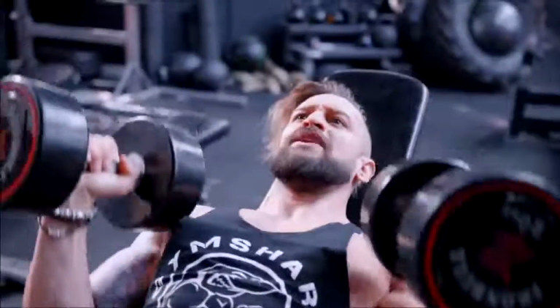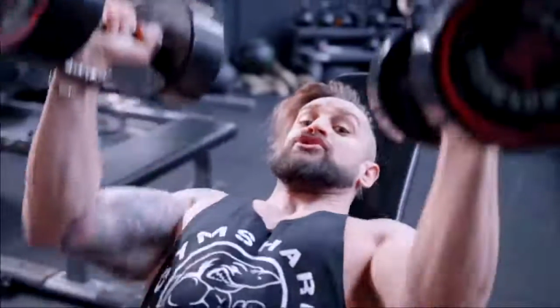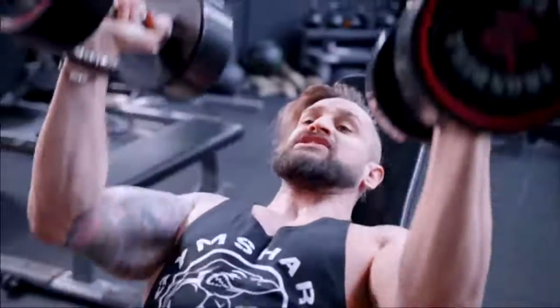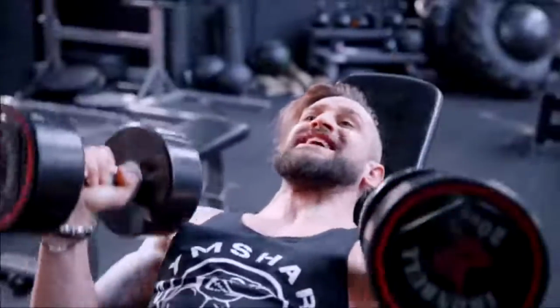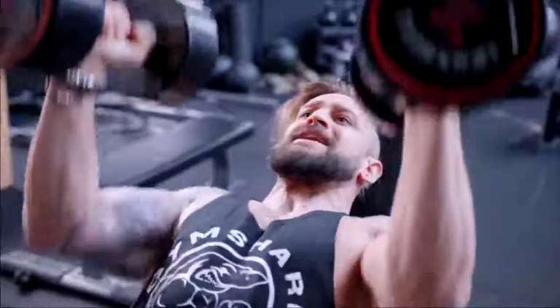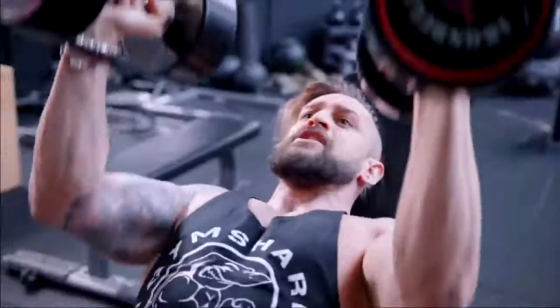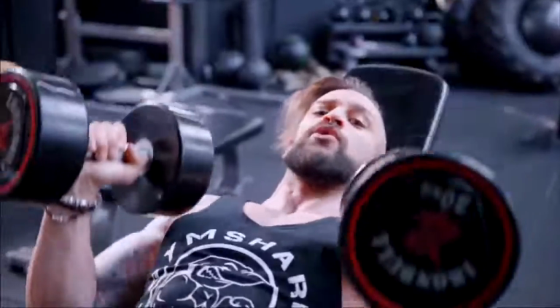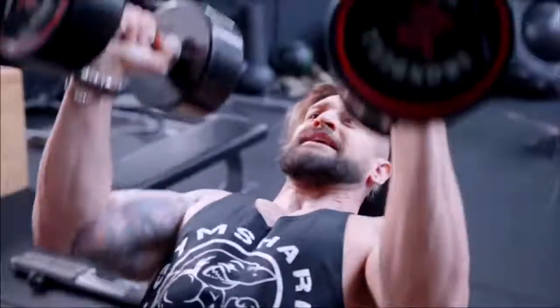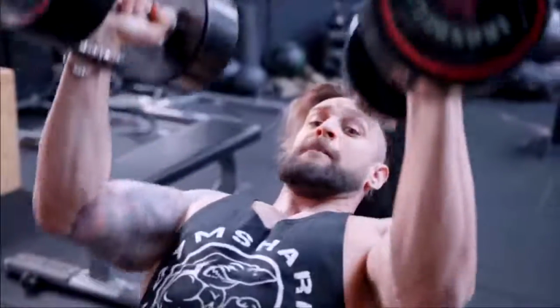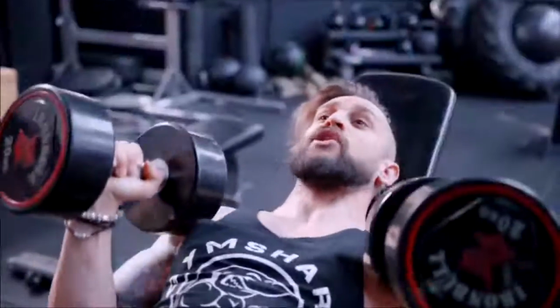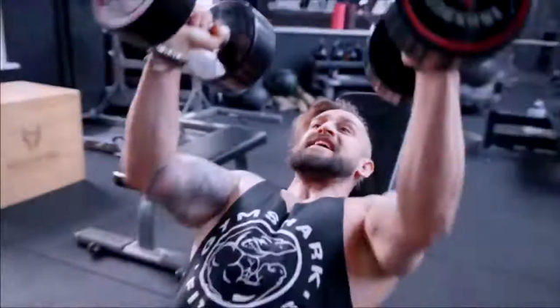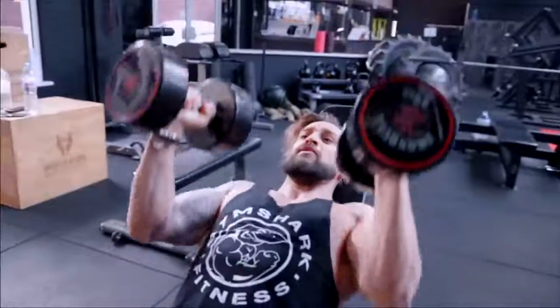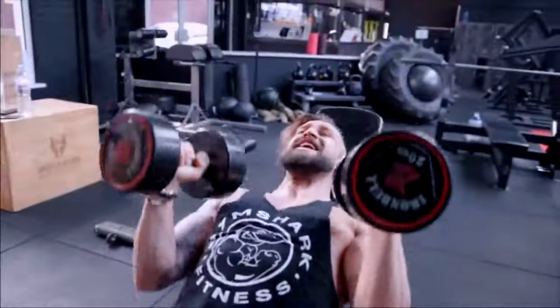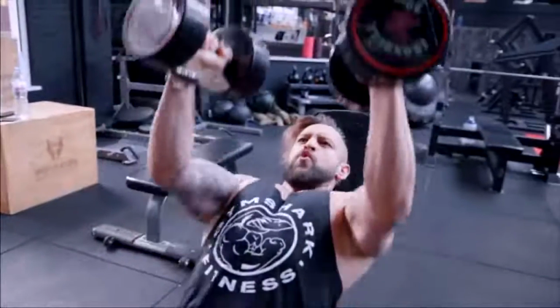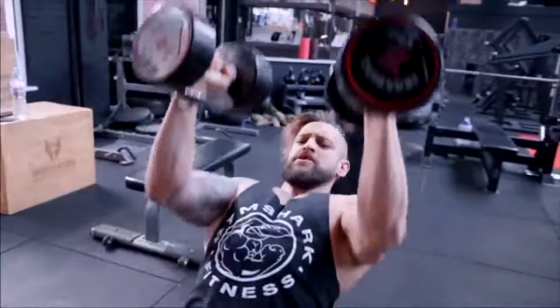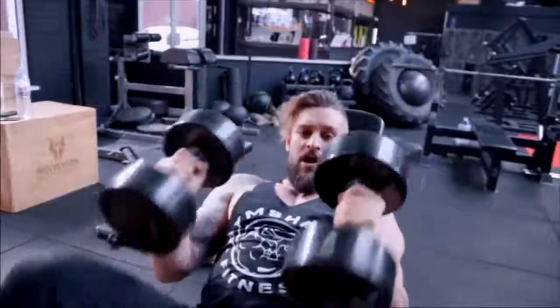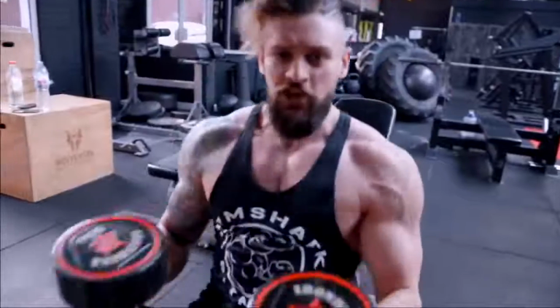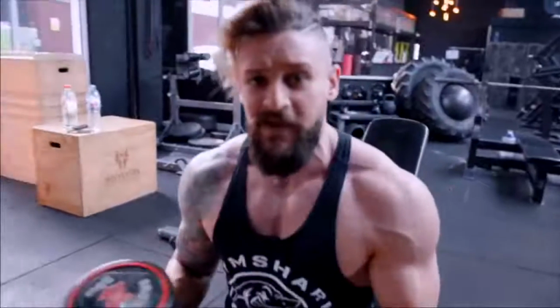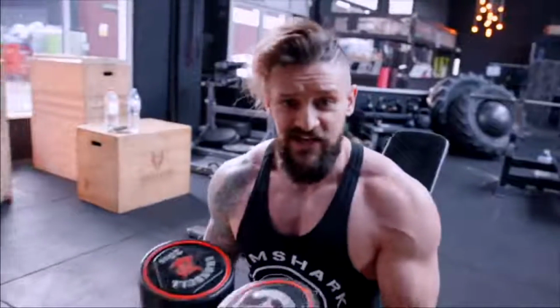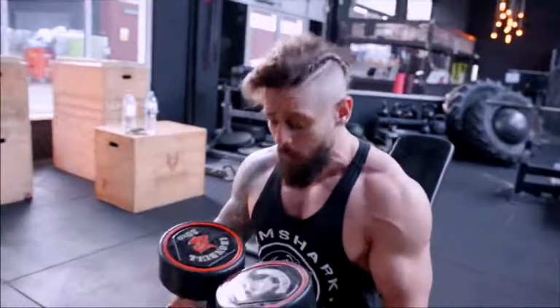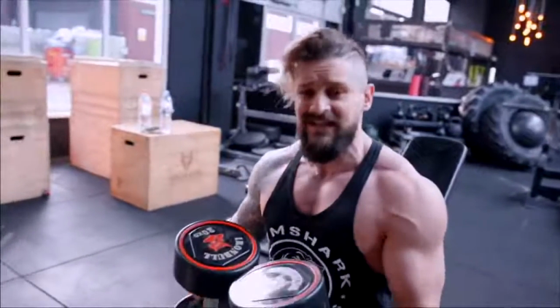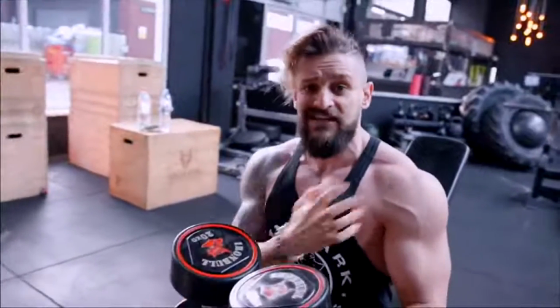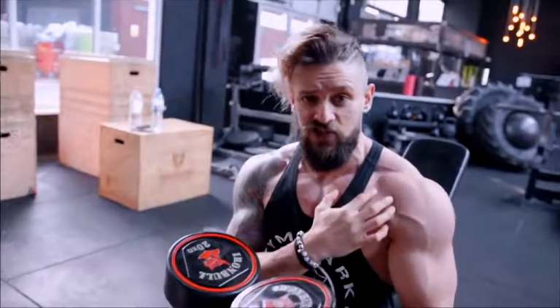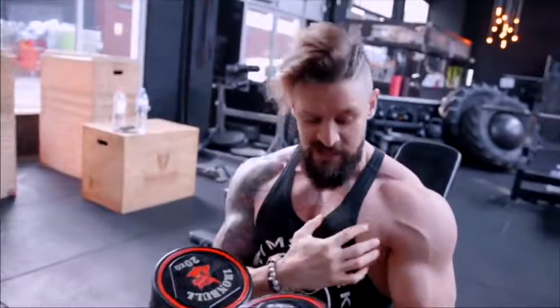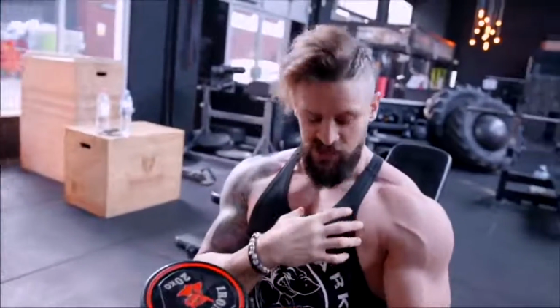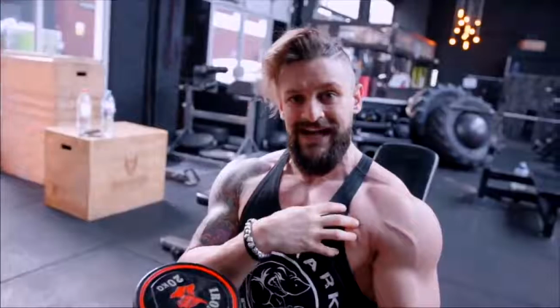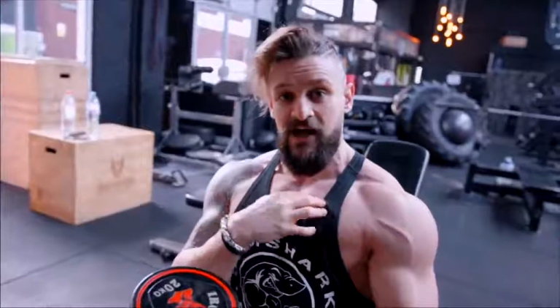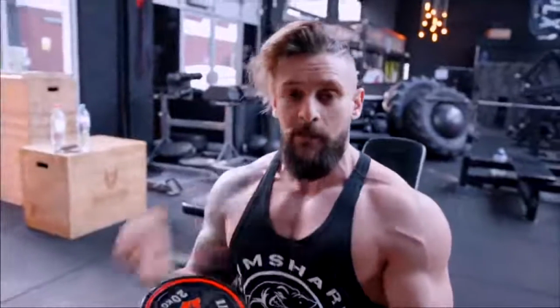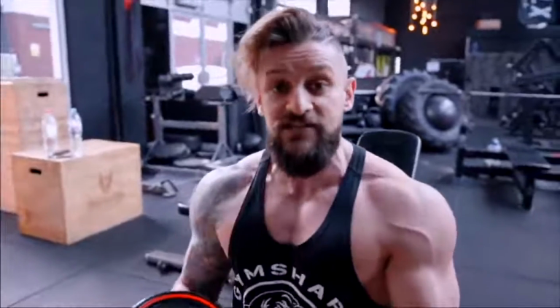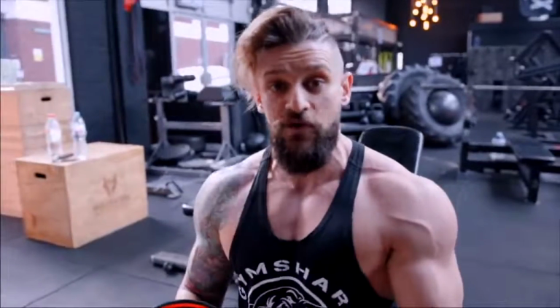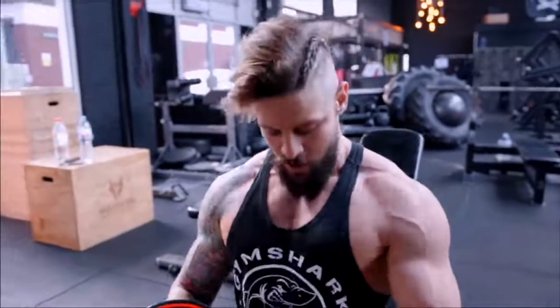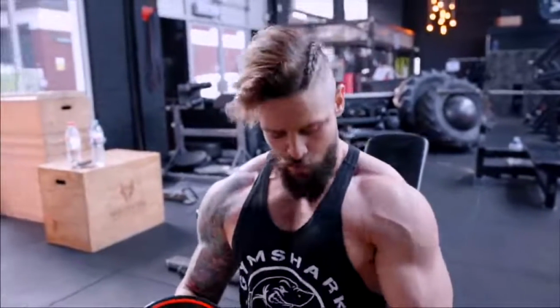Whatever weight you choose will dictate your rep range — you can go light or heavy on this. What you'll find, other than the pump, is that it completely de-stresses your shoulders and gives you a really nice inner and upper chest focus.